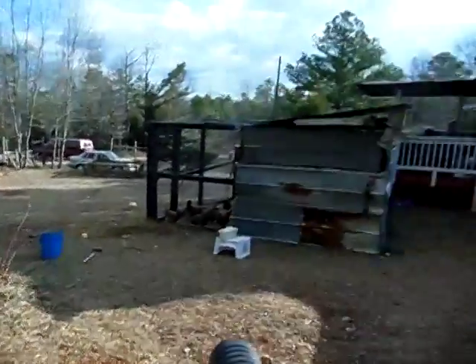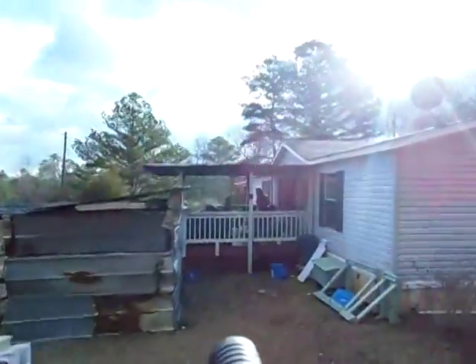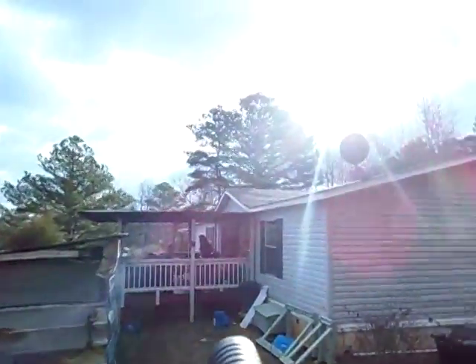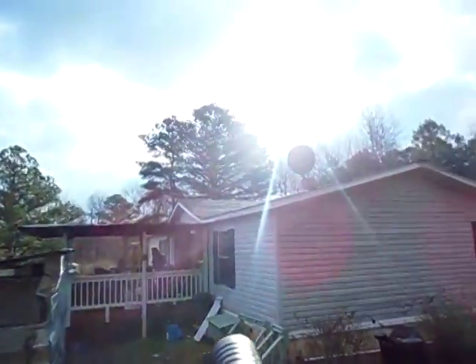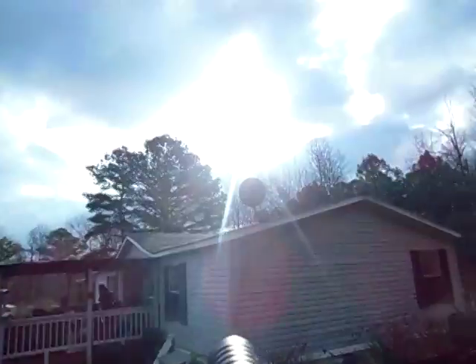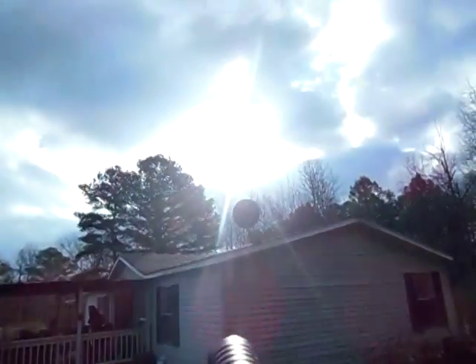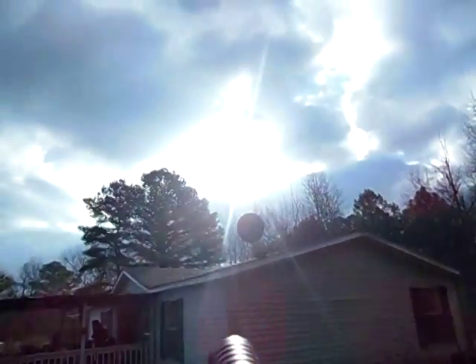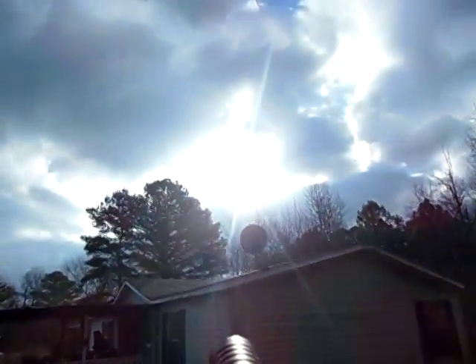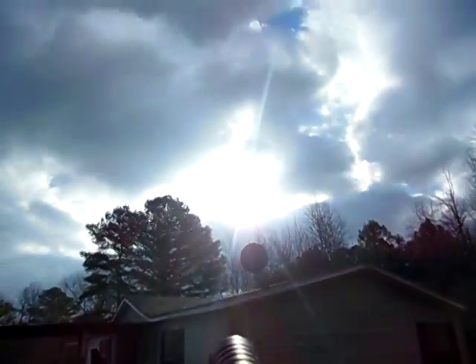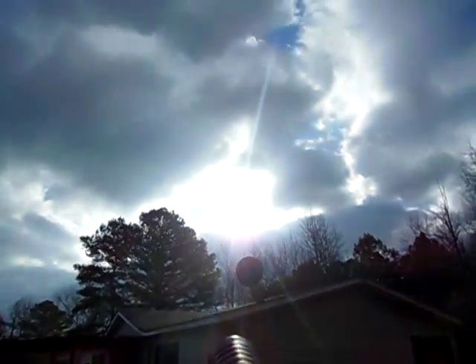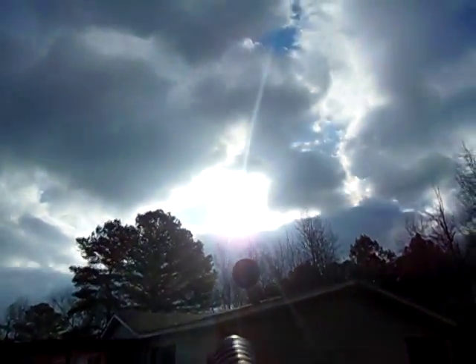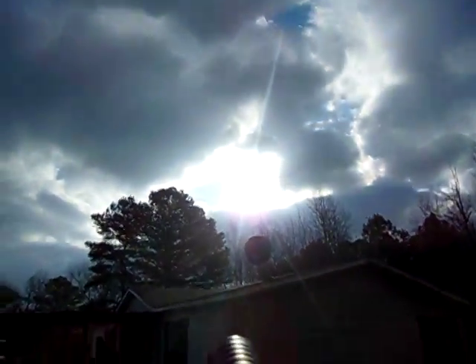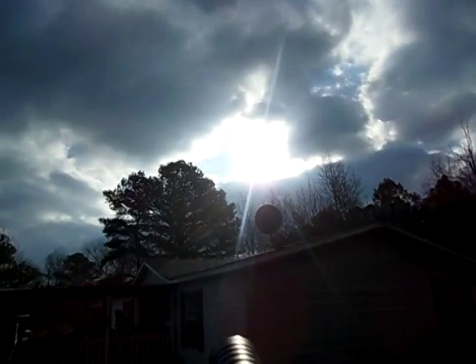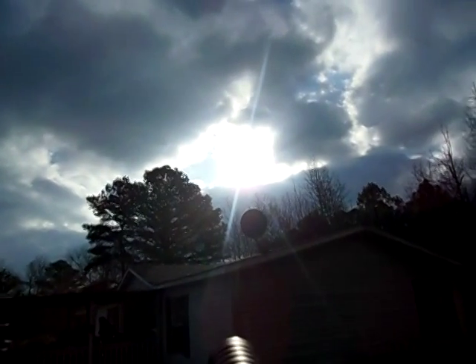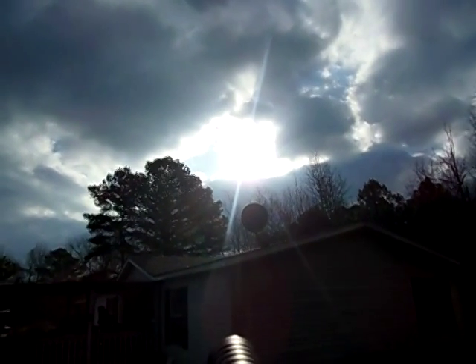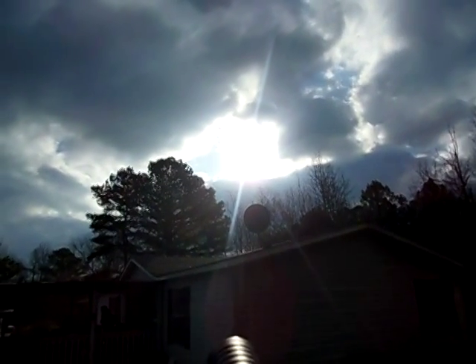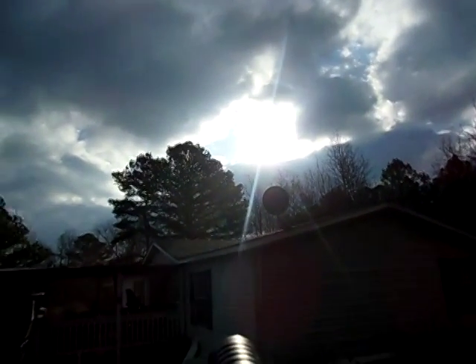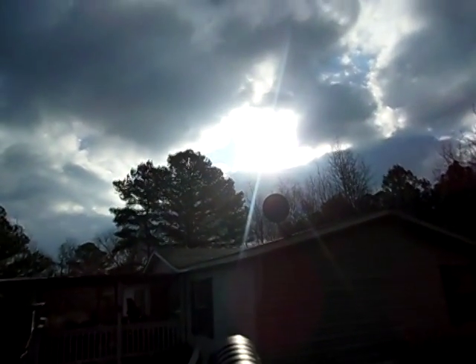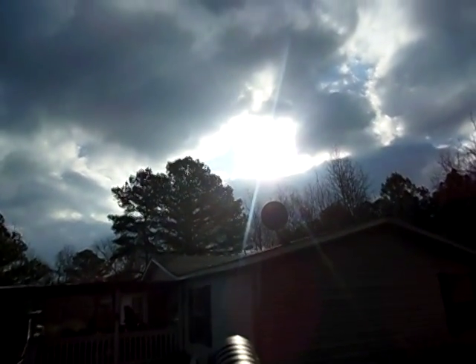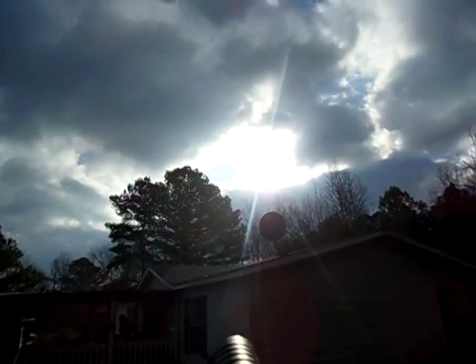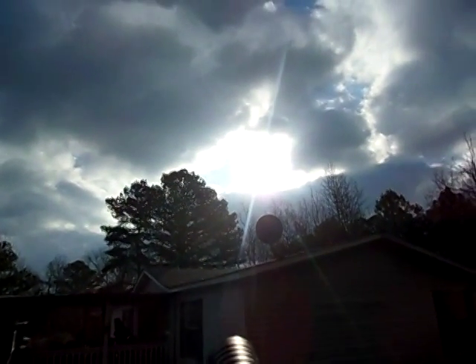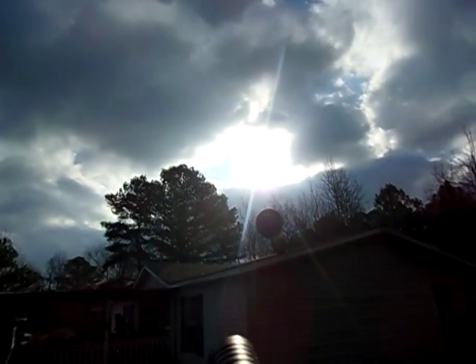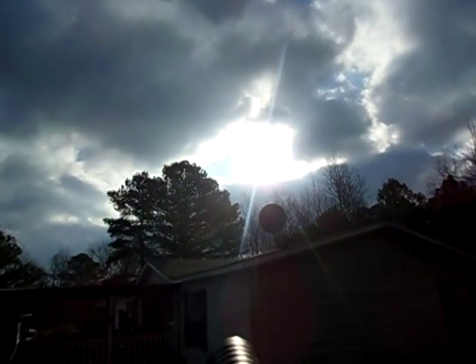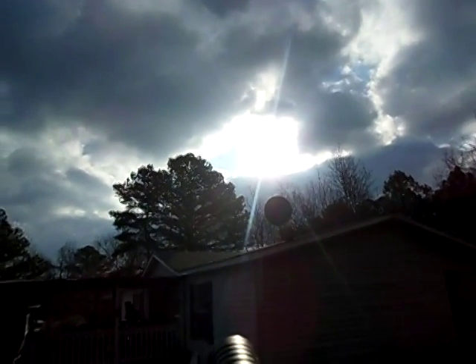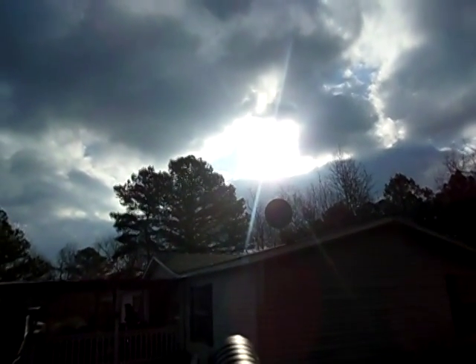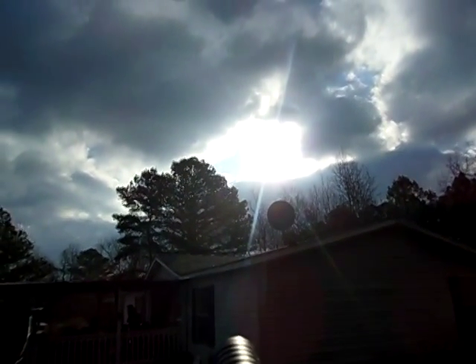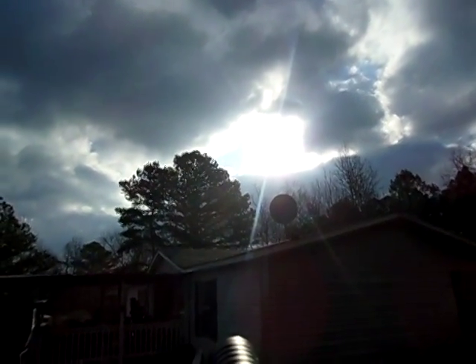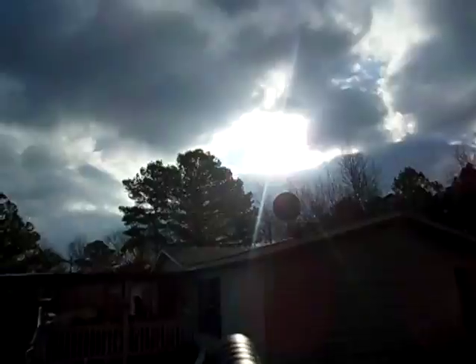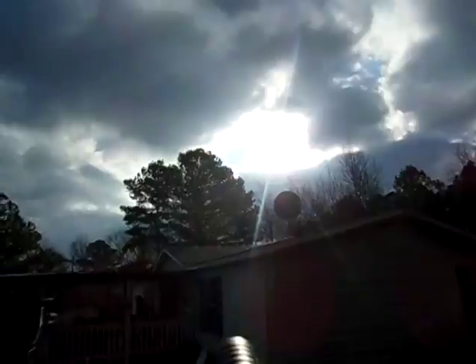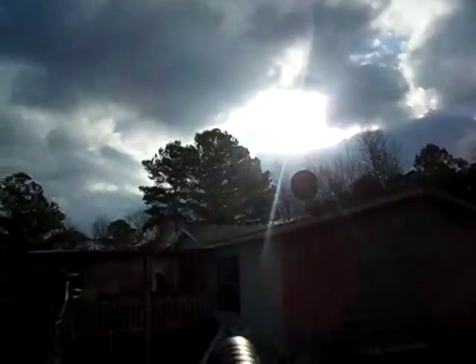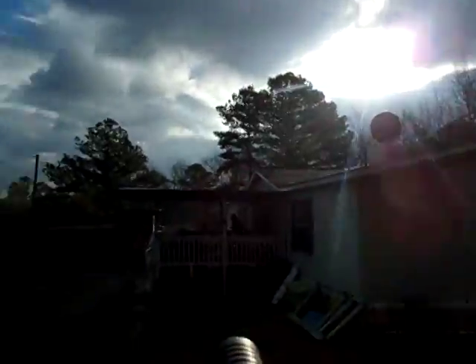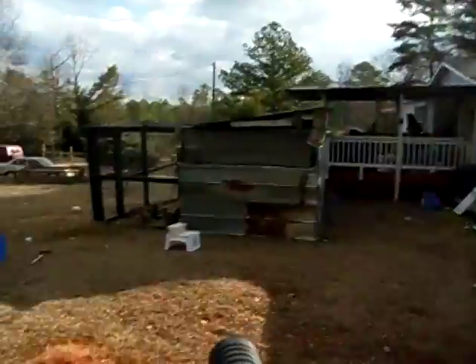See right here, it's kind of cloudy, about to be a cloud there. See how it does when the cloud passes over and see what type of amperage I'm getting out of it.